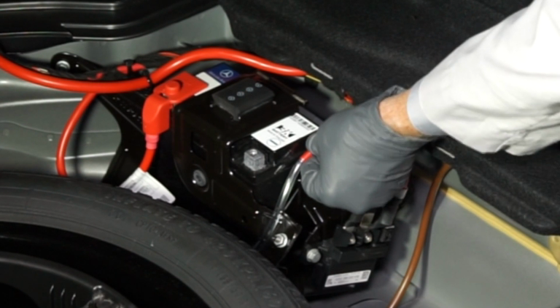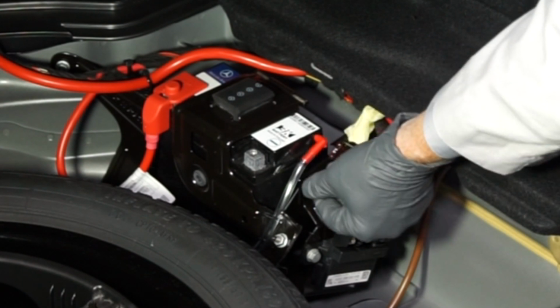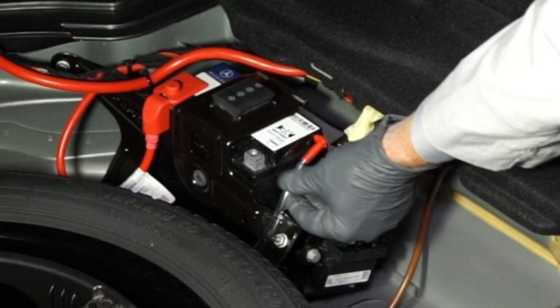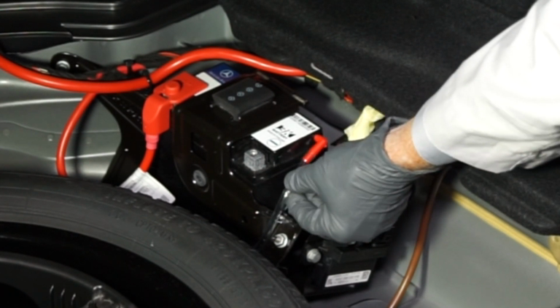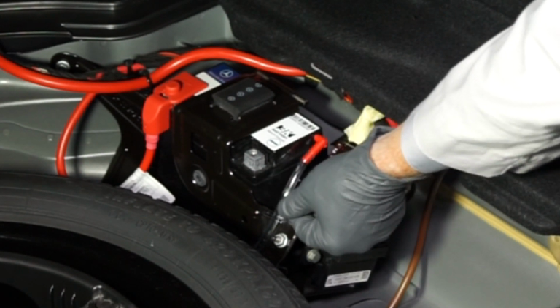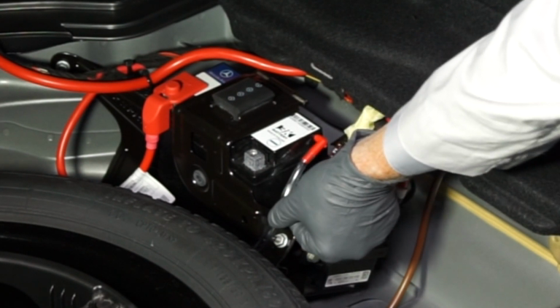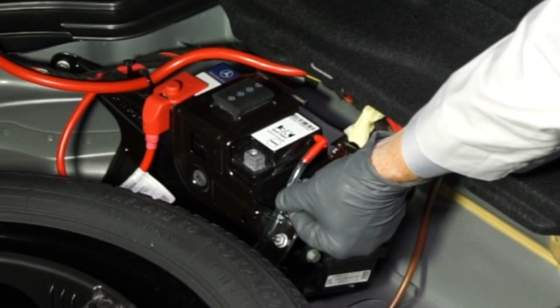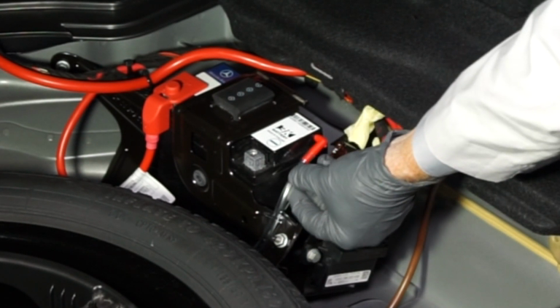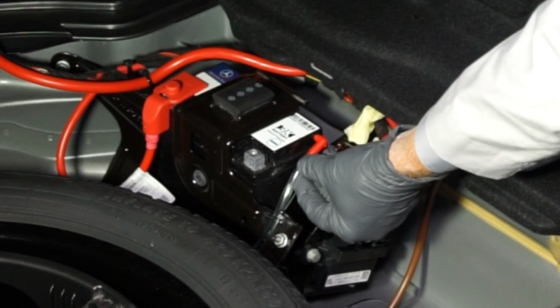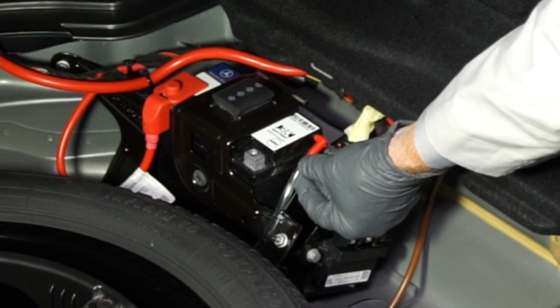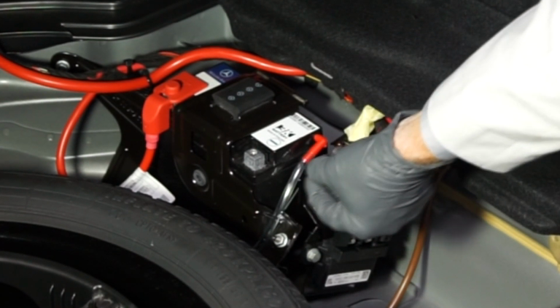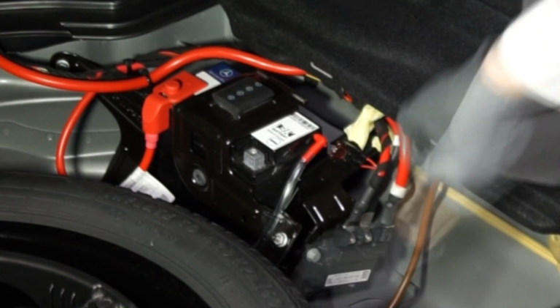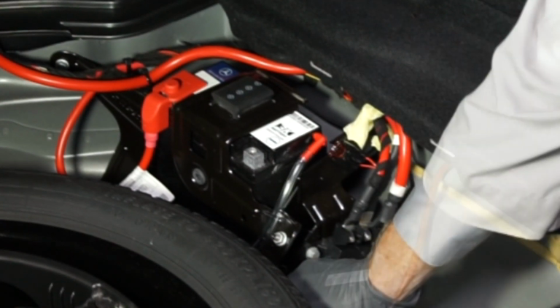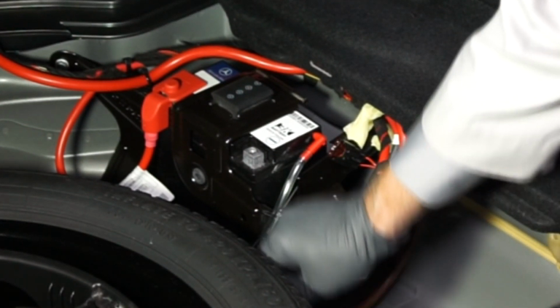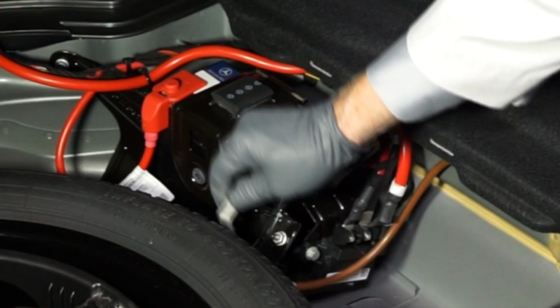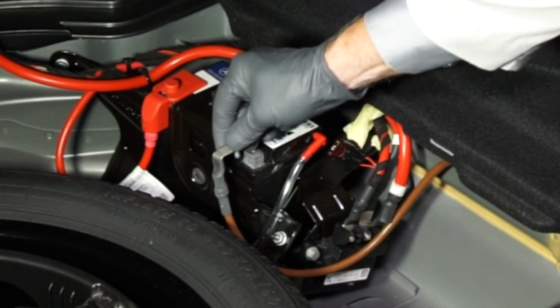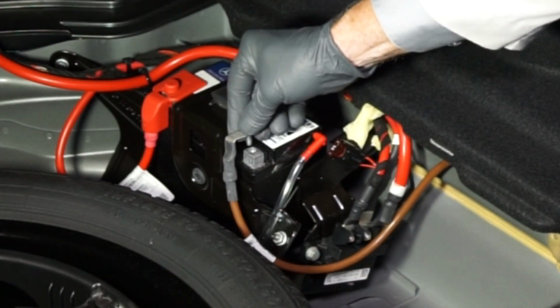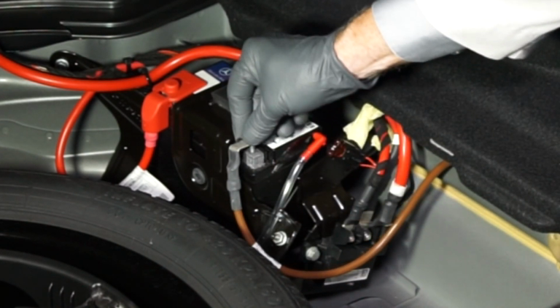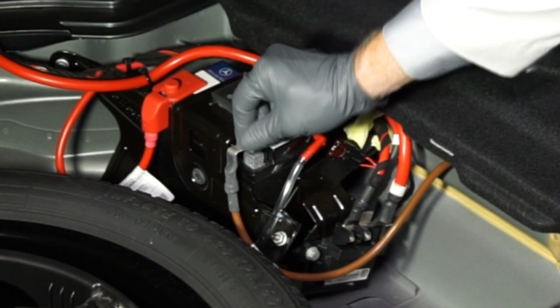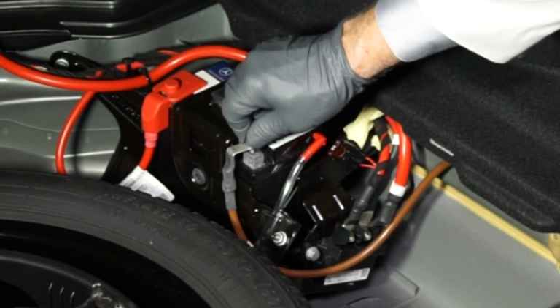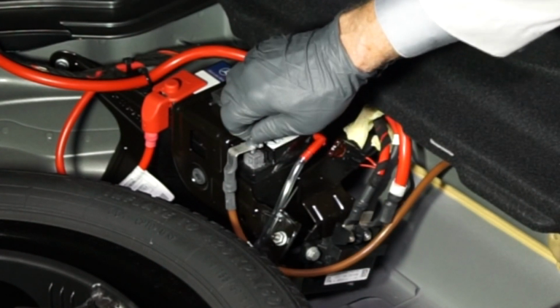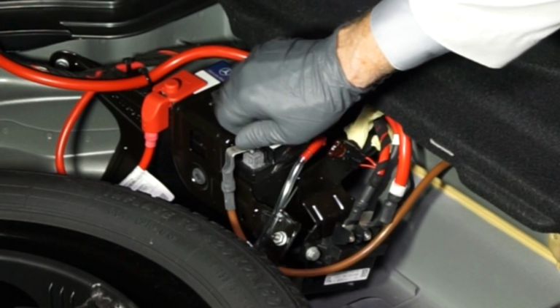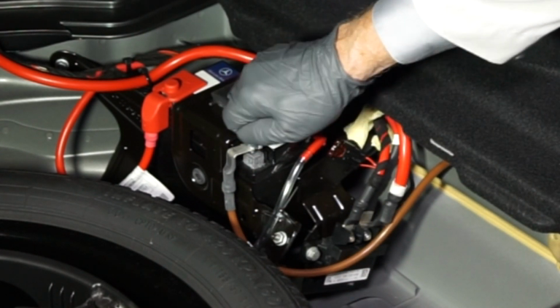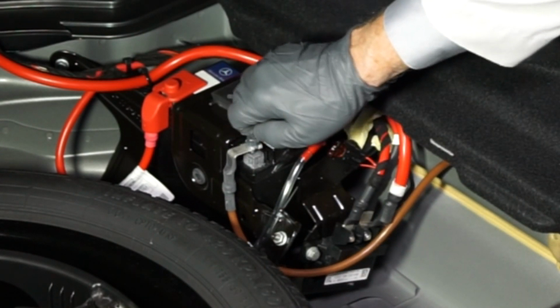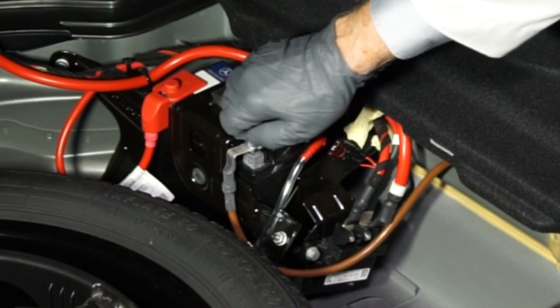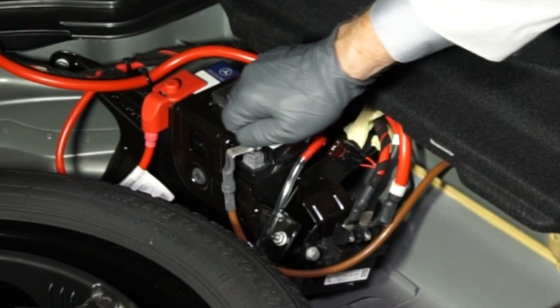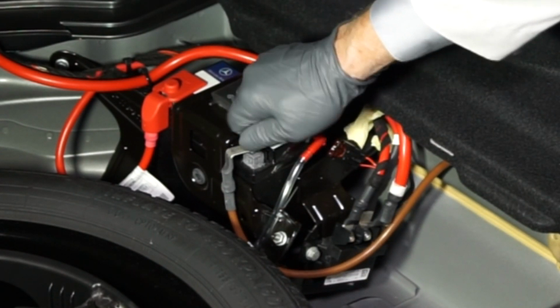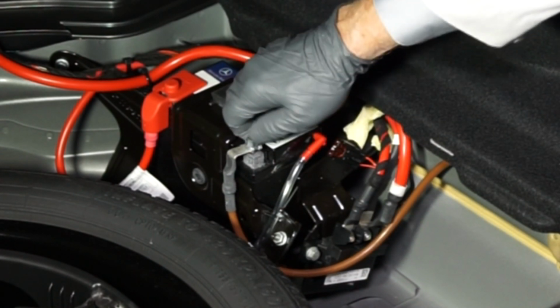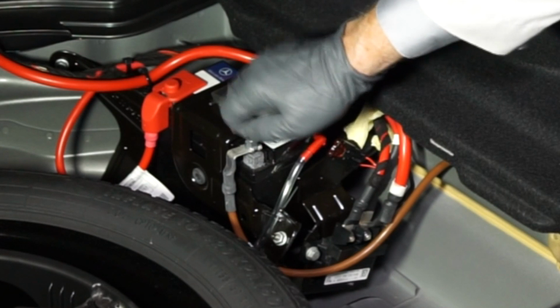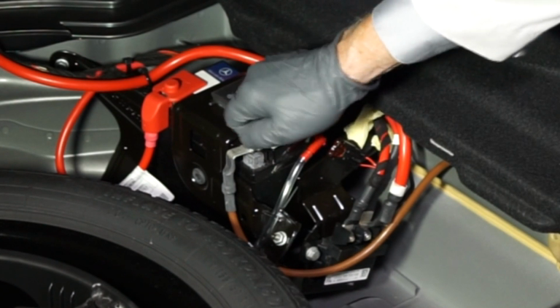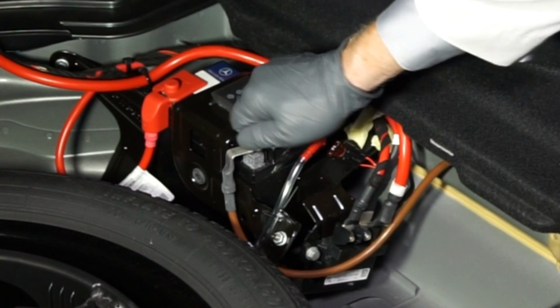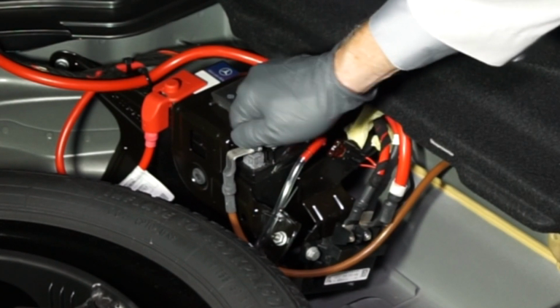Now we can reinstall the negative battery cable onto the negative battery terminal and re-tighten the fastener.